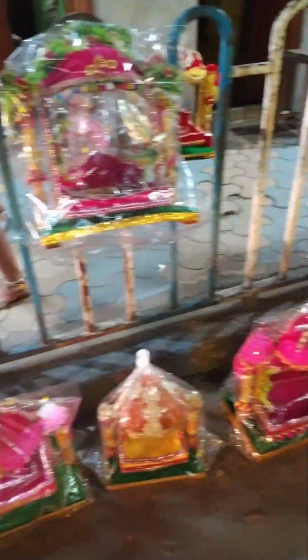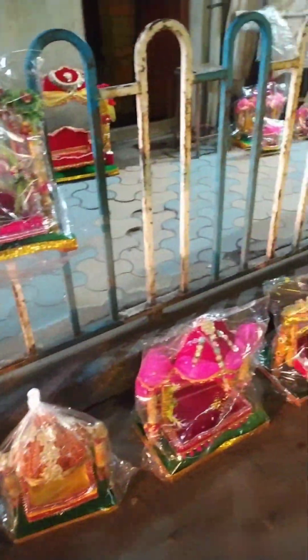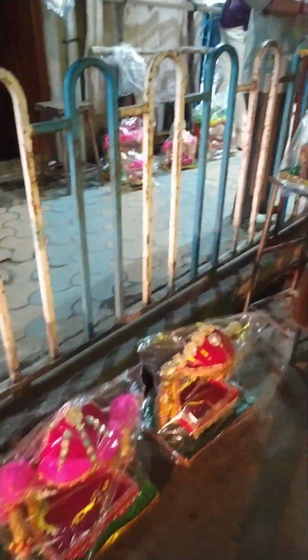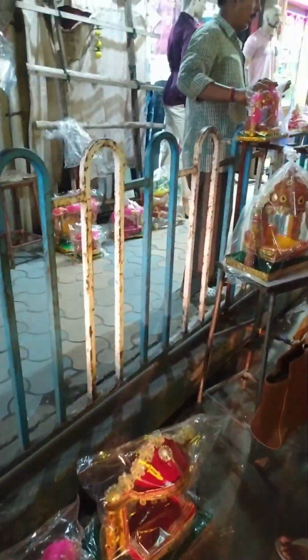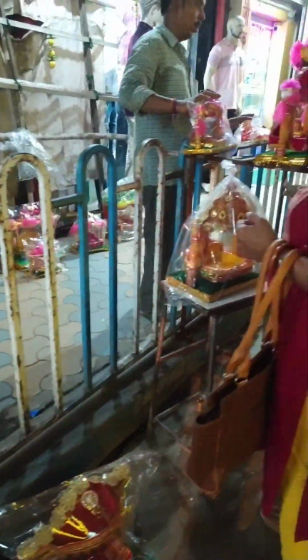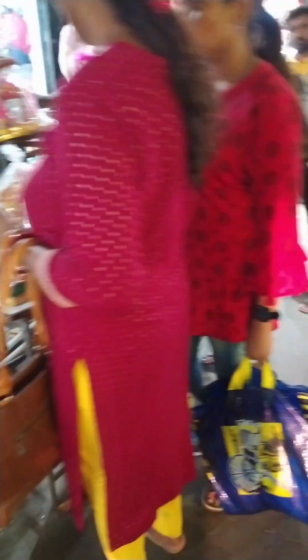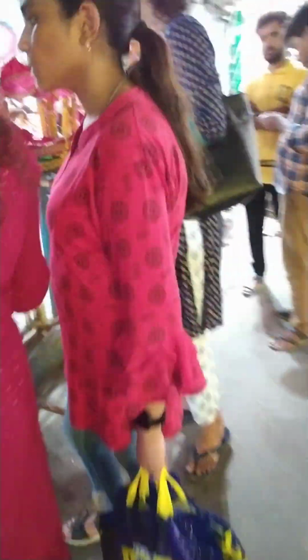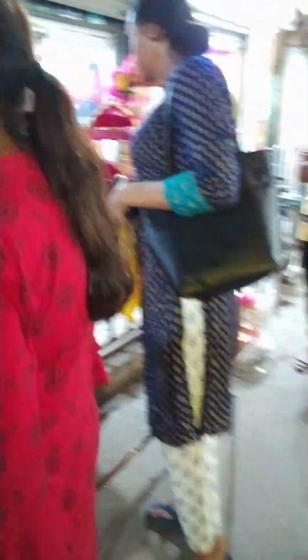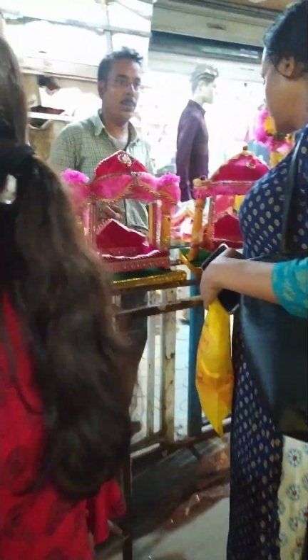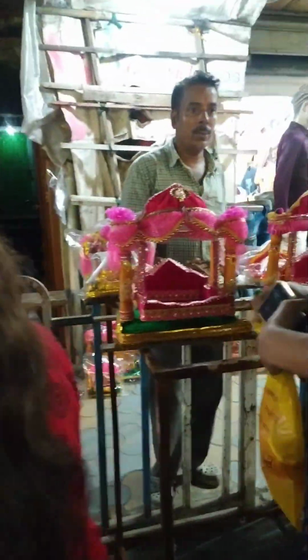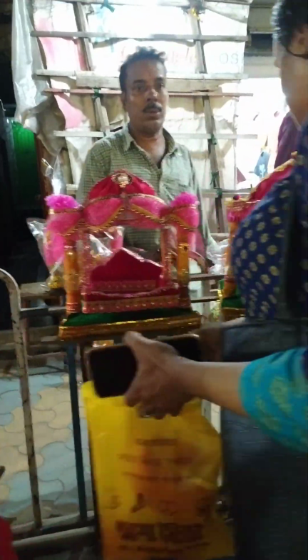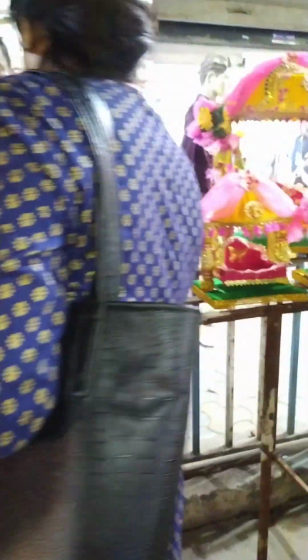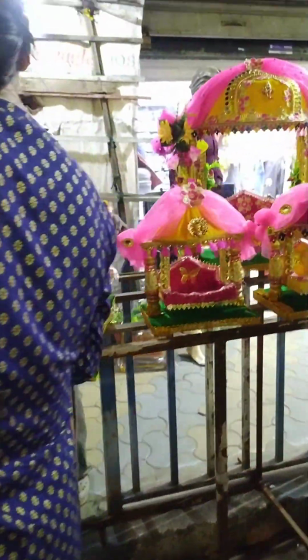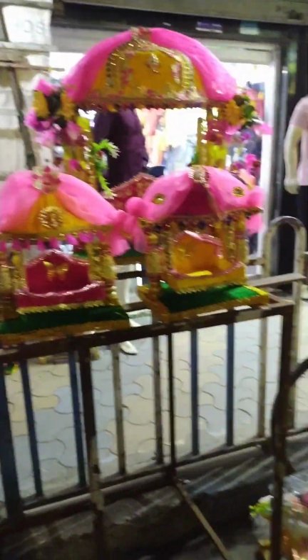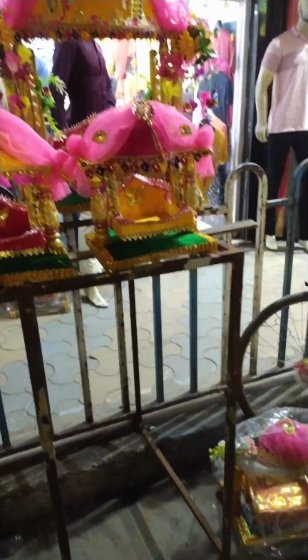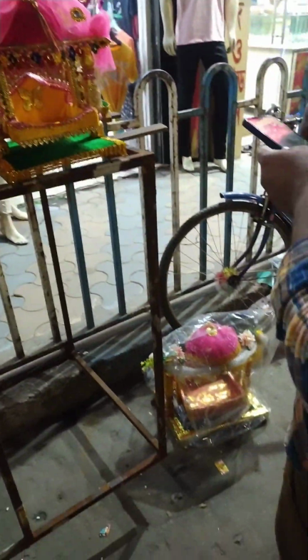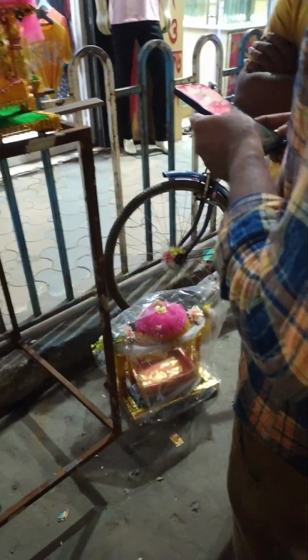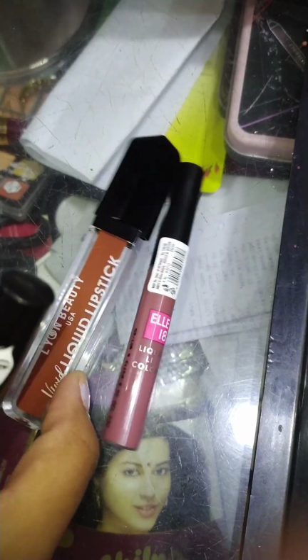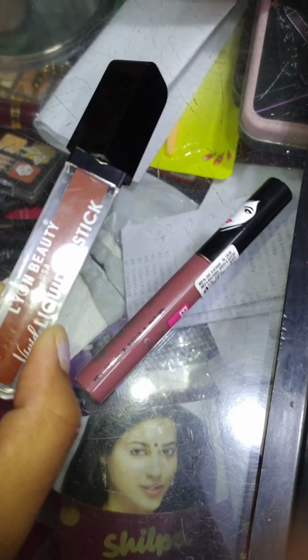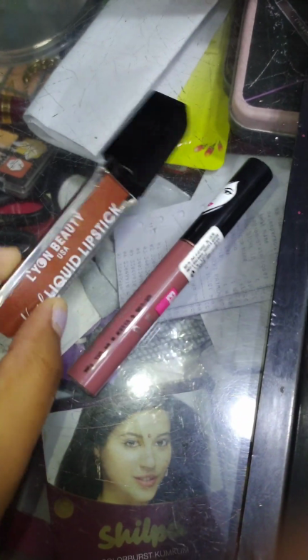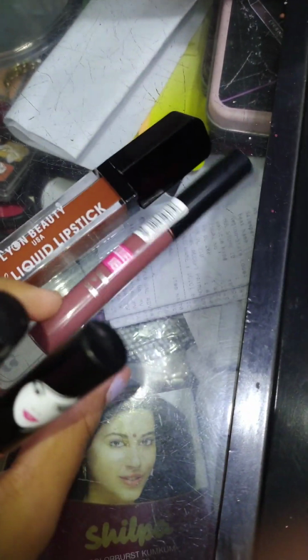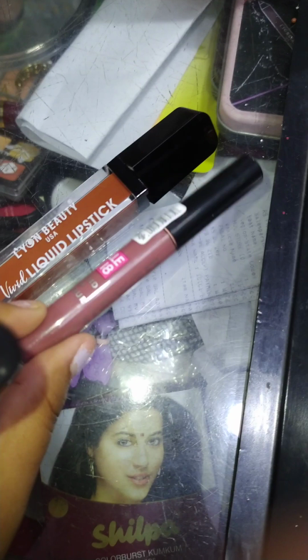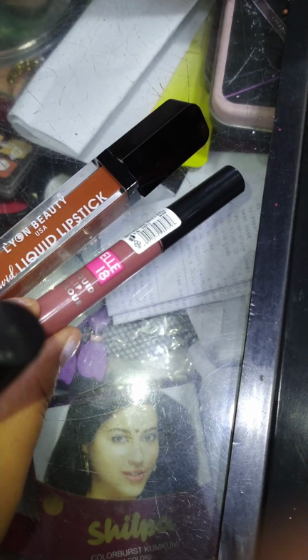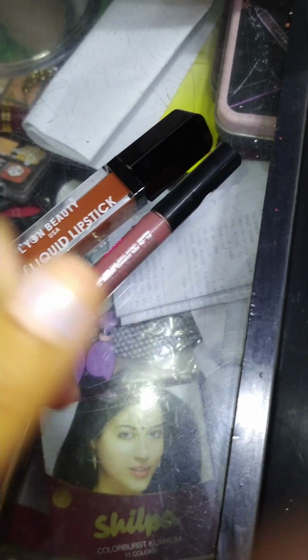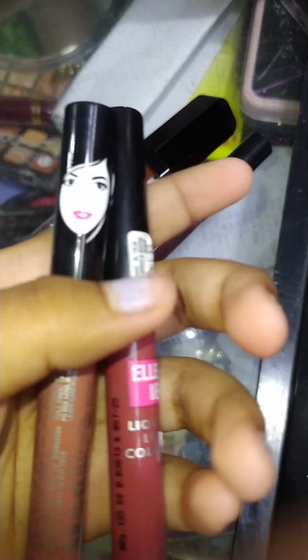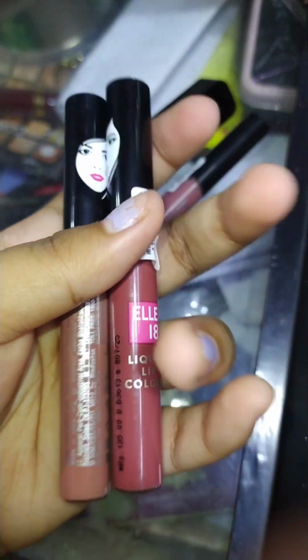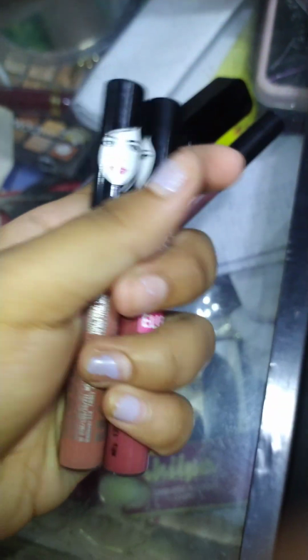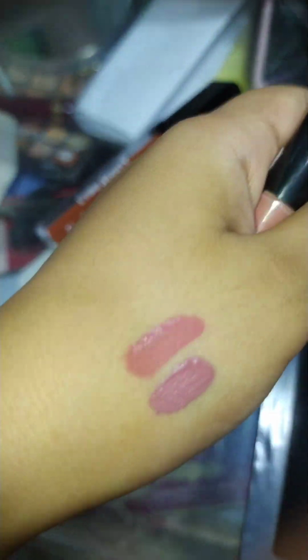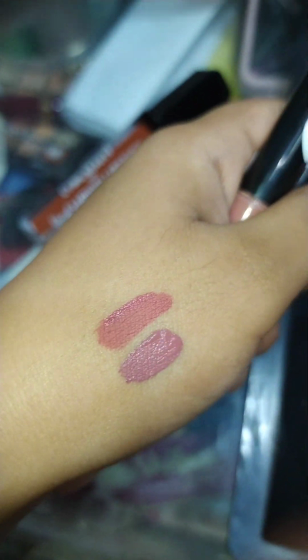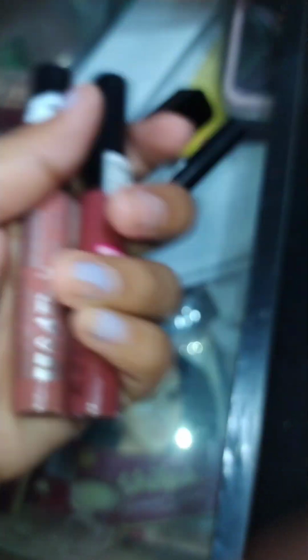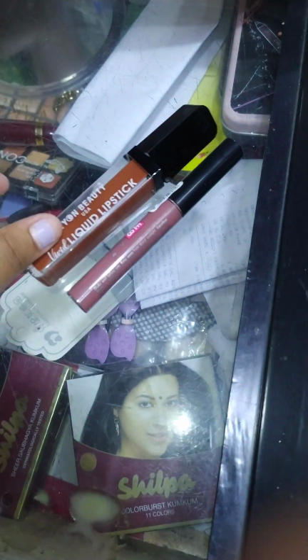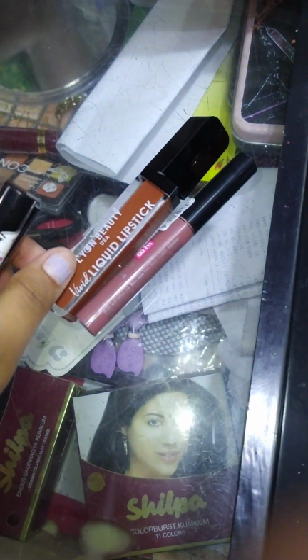I also found that this beauty is not the same as the beauty products. I found the beauty products in the beauty products.